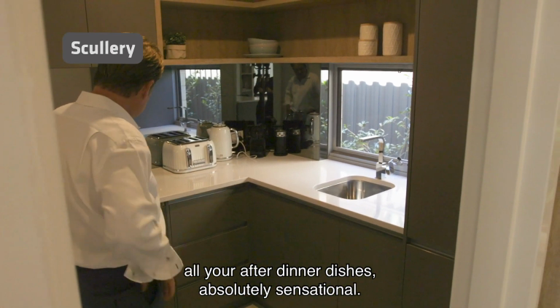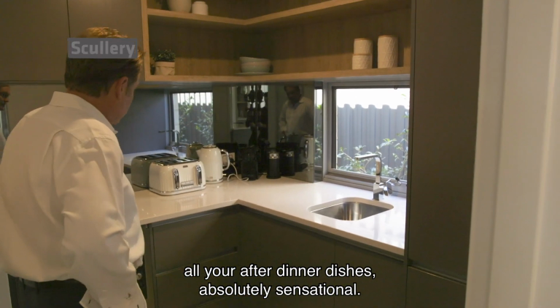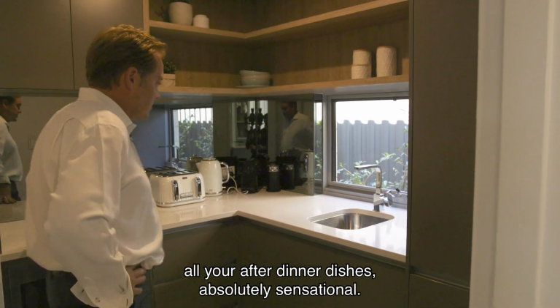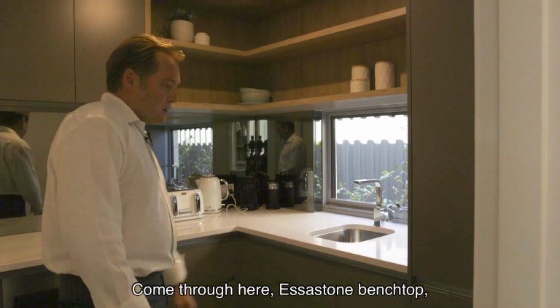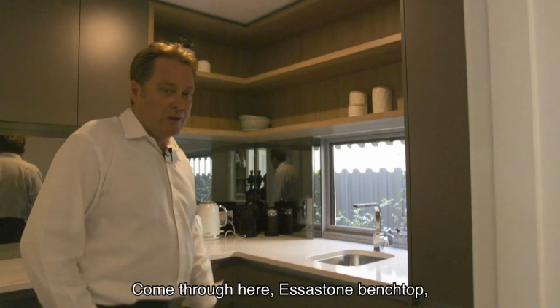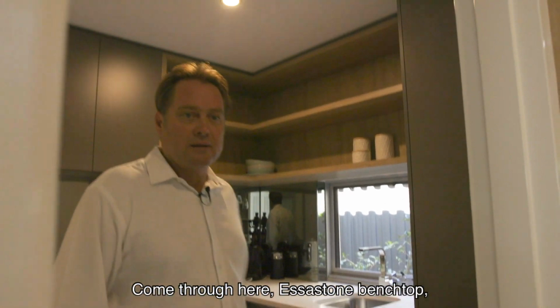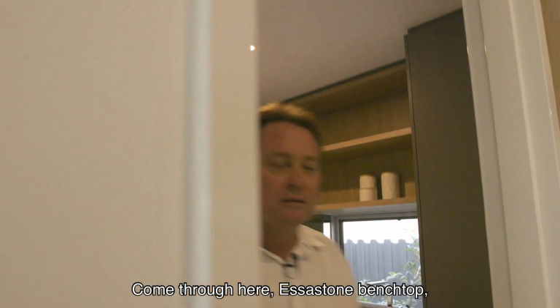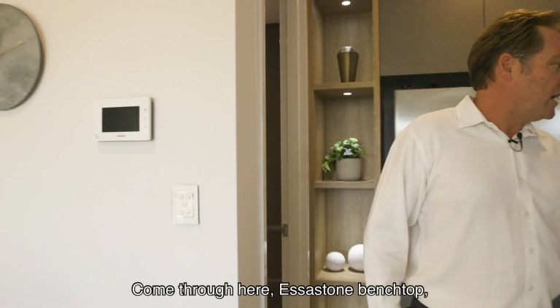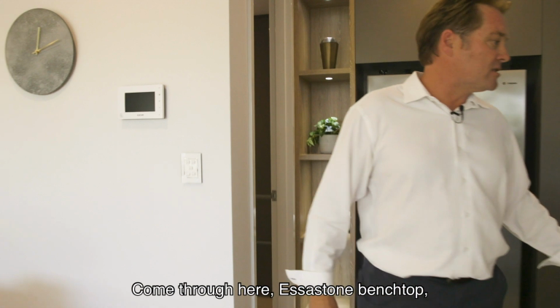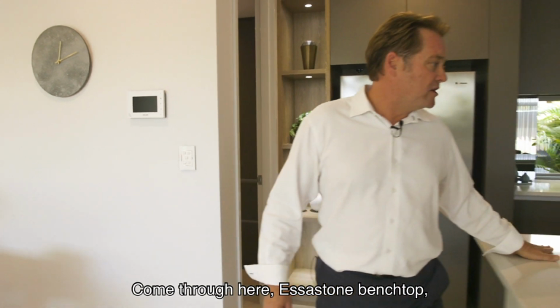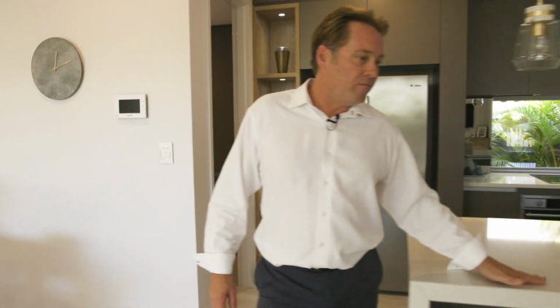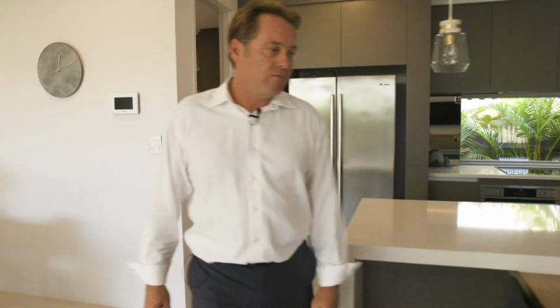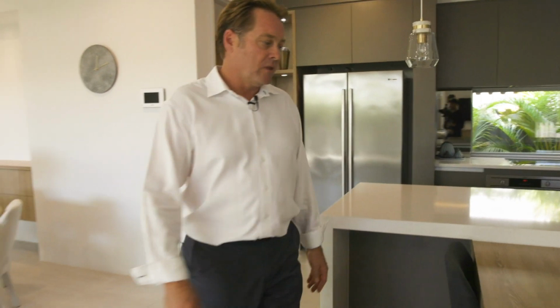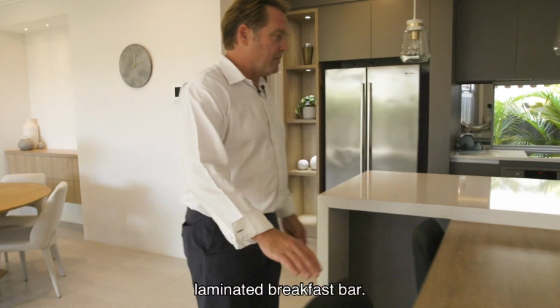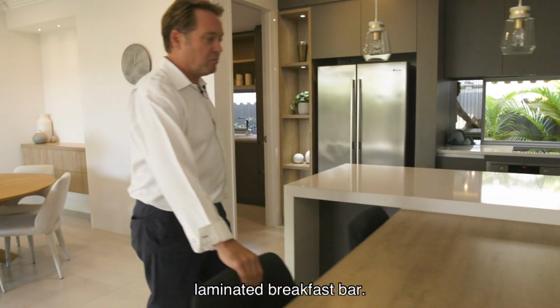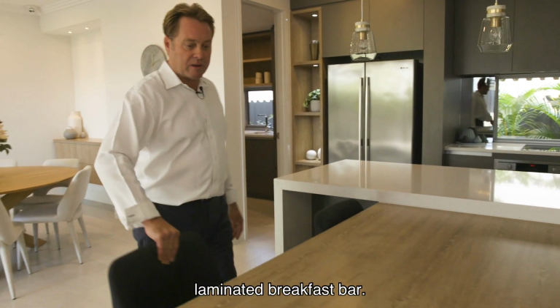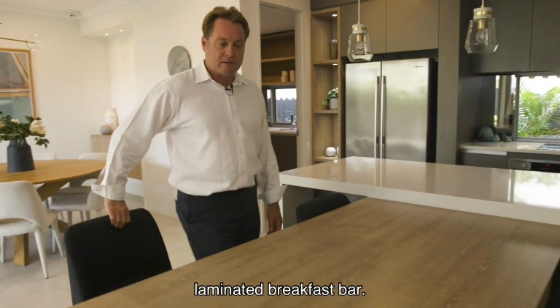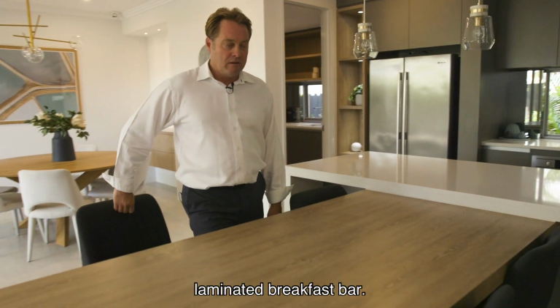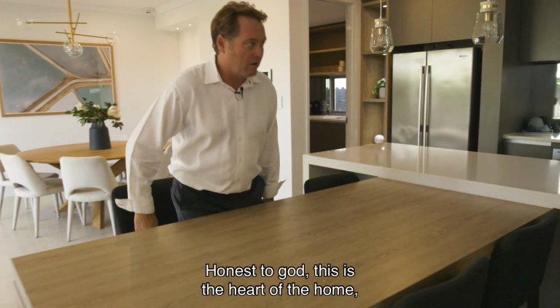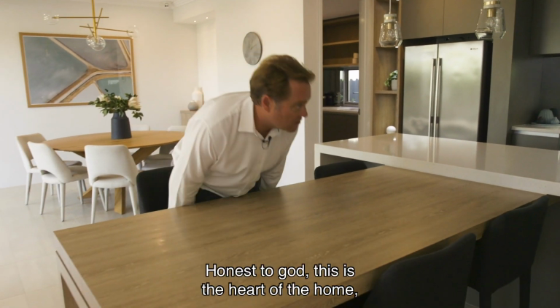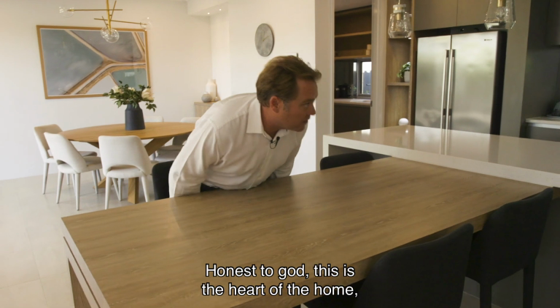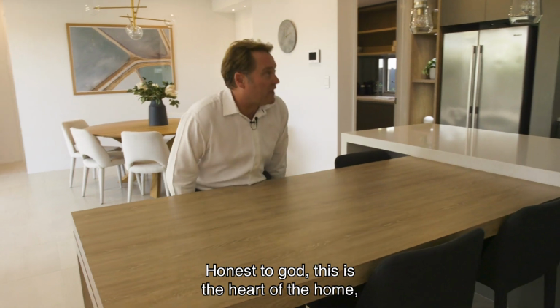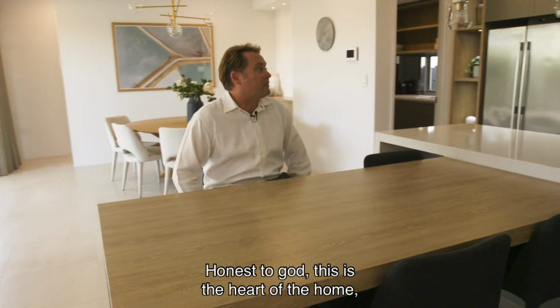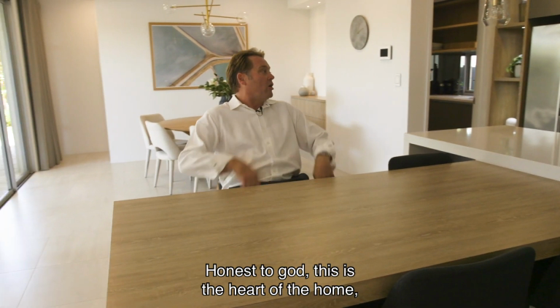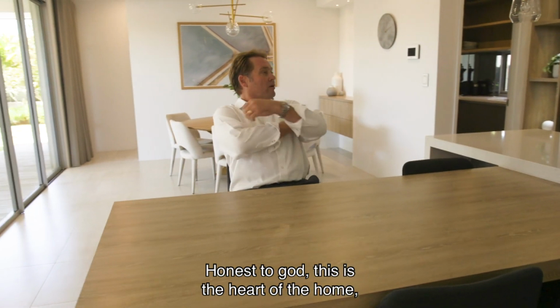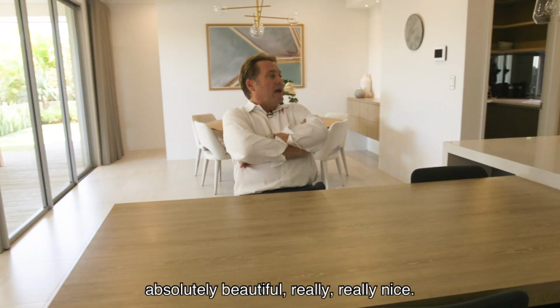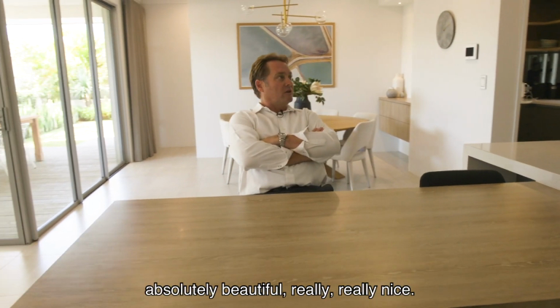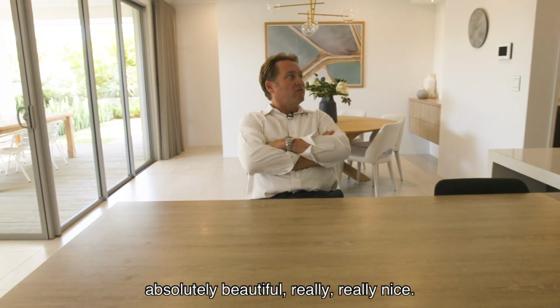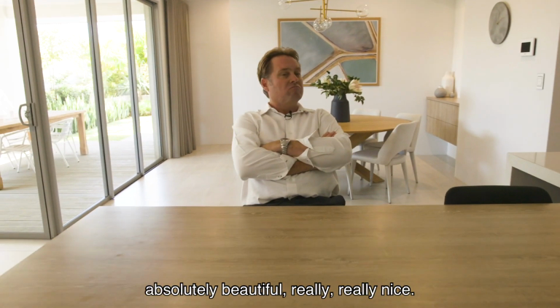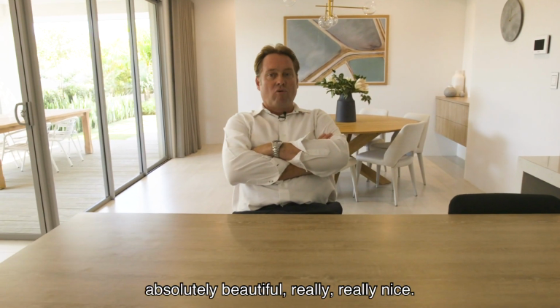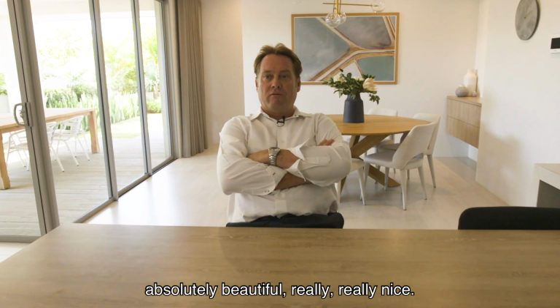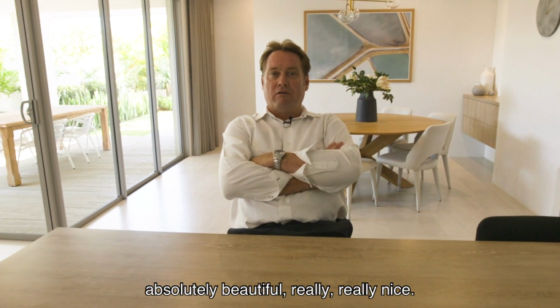Absolutely sensational. Come through here — ester stone bench top, laminated breakfast bar. This is the heart of the home, absolutely beautiful, really, really nice.